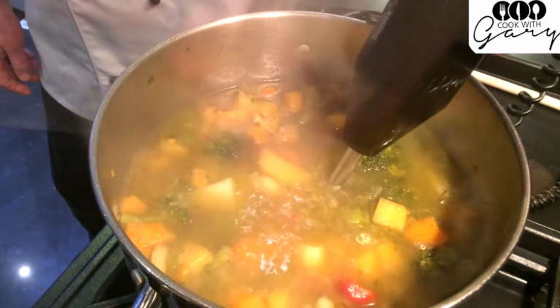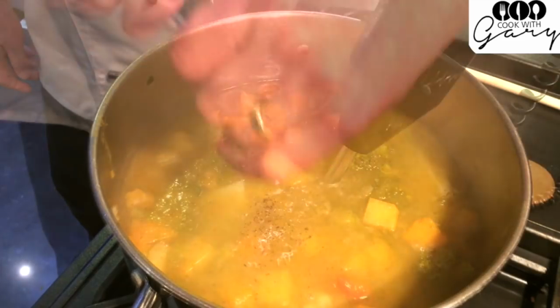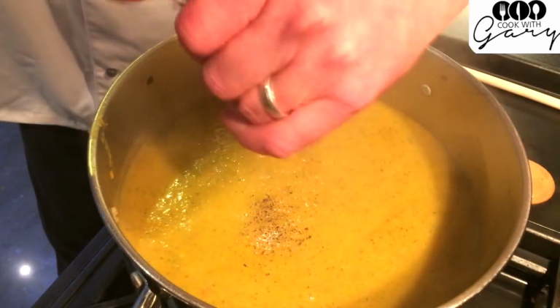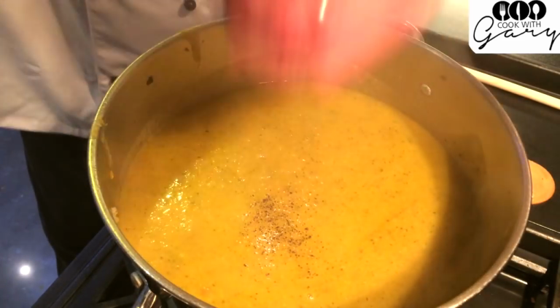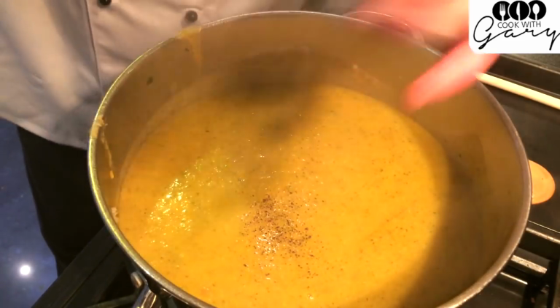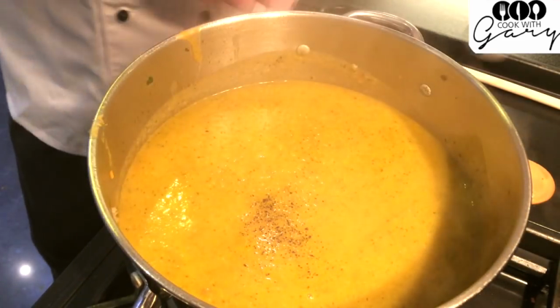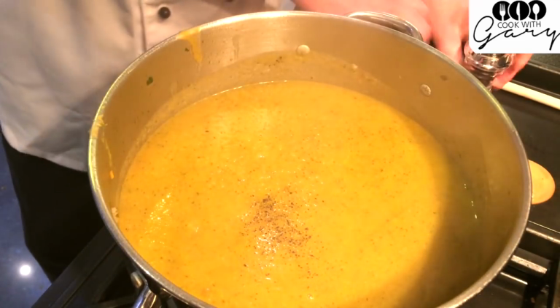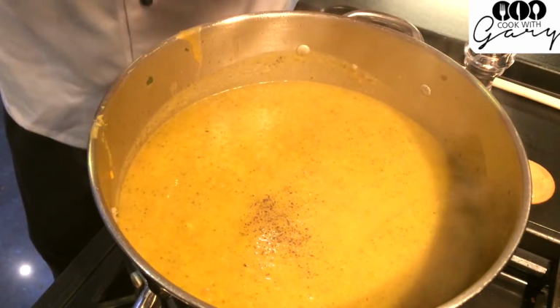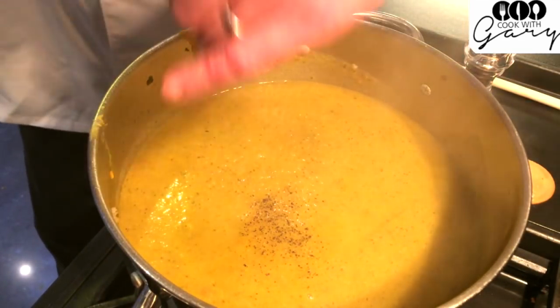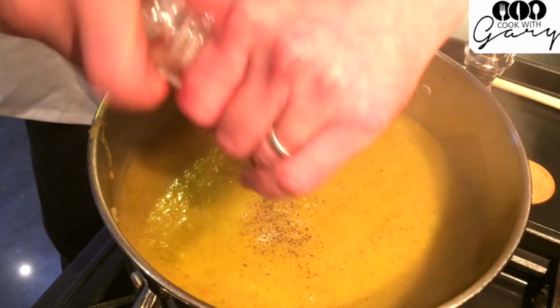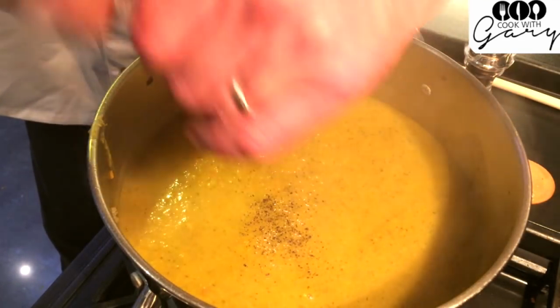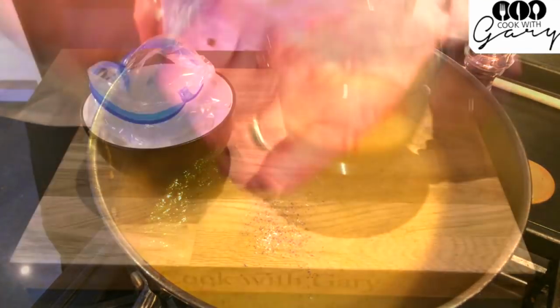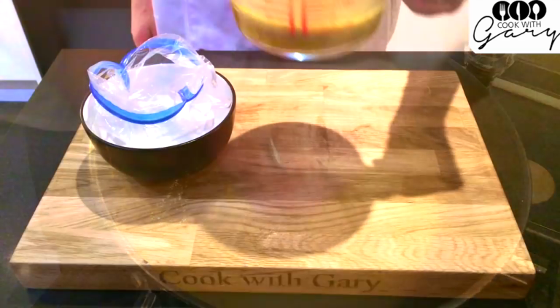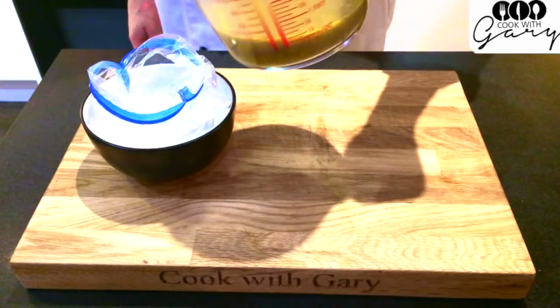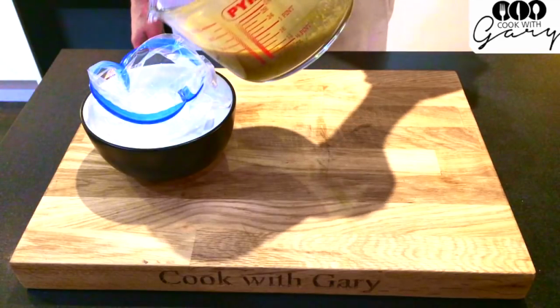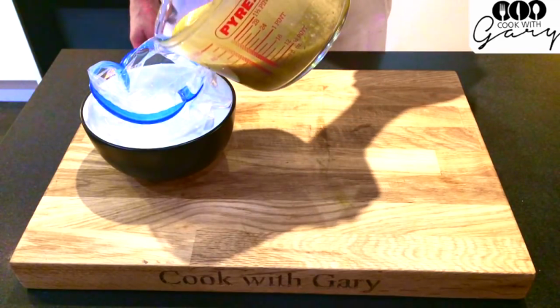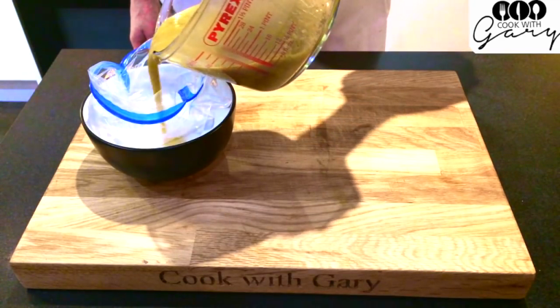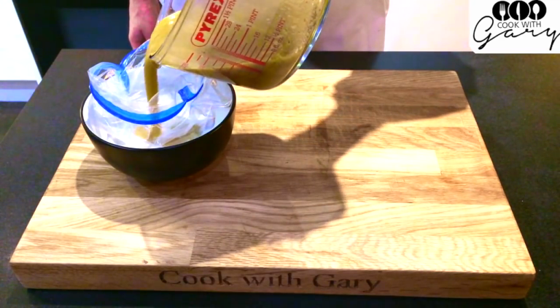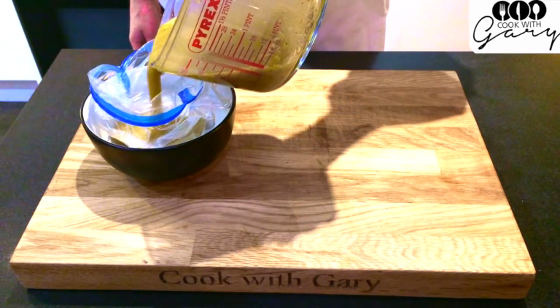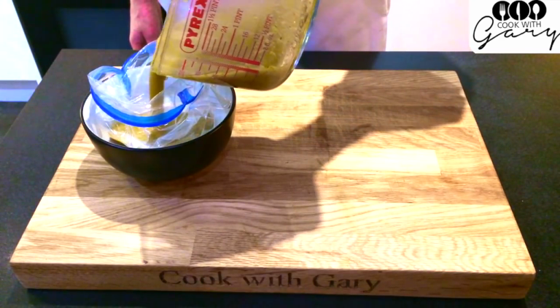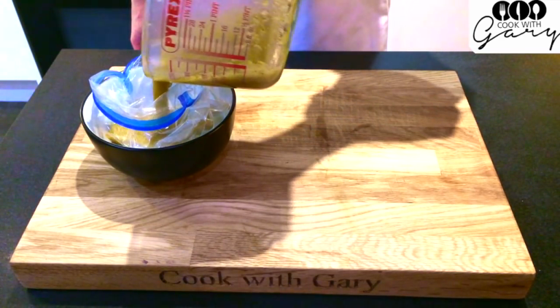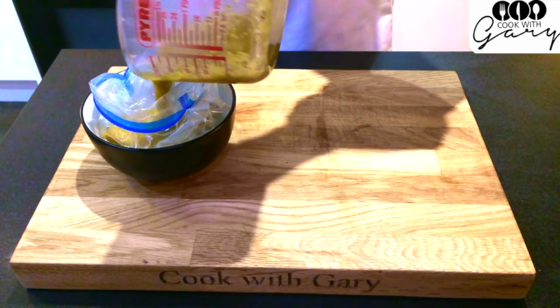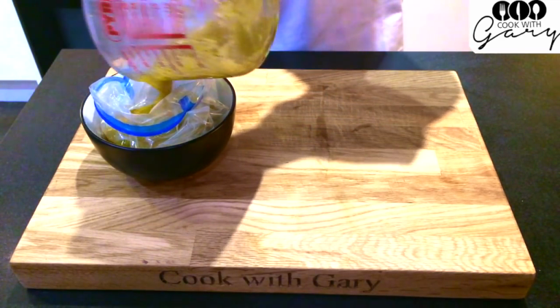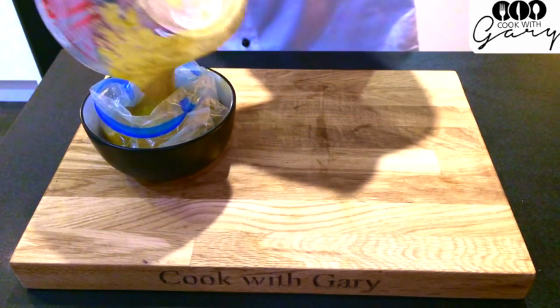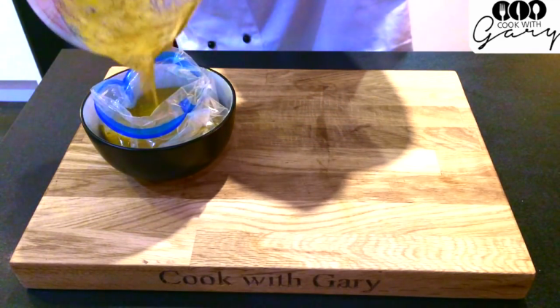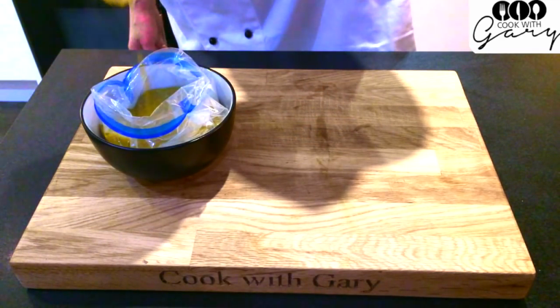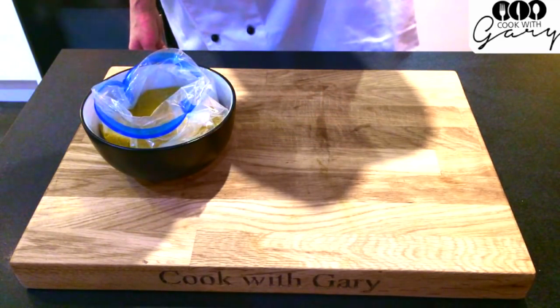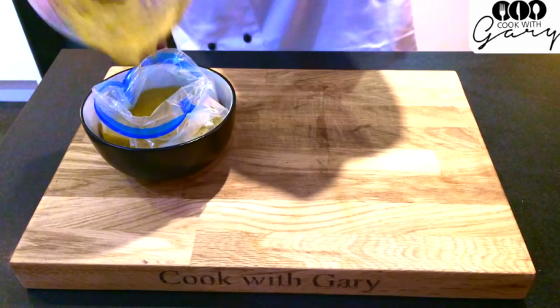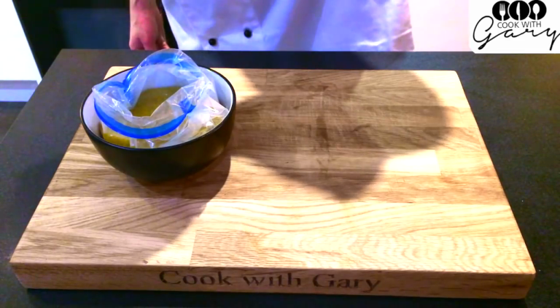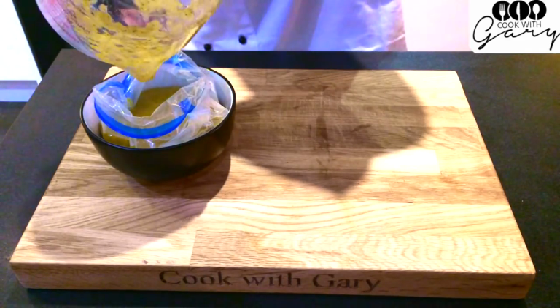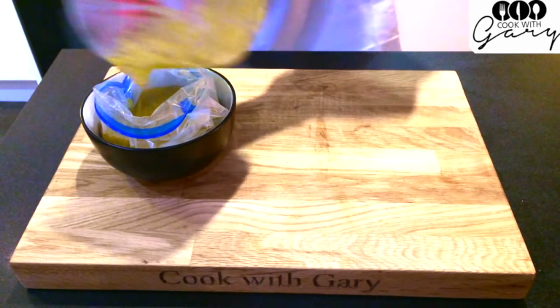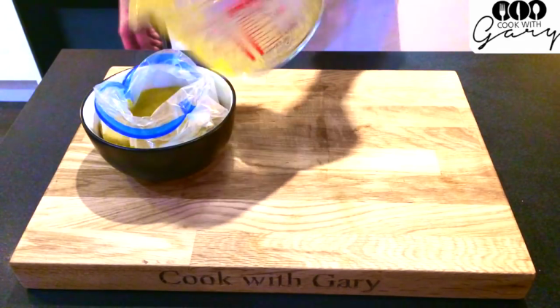Blitz the soup, taste it and then season to taste. When the soup is cool you can stick it in the freezer bags. I like to stick the bag into a bowl, open it out and just pour the soup in.